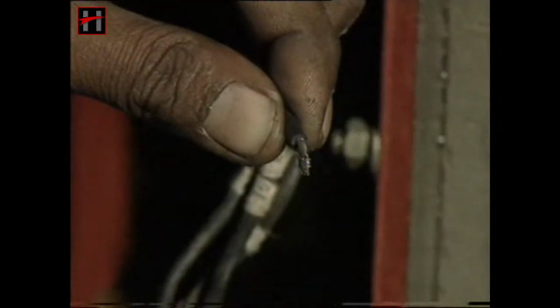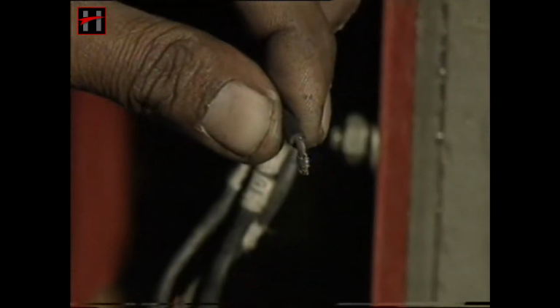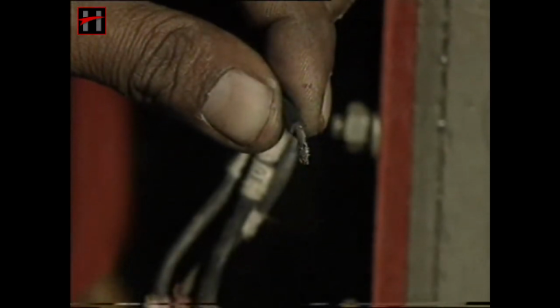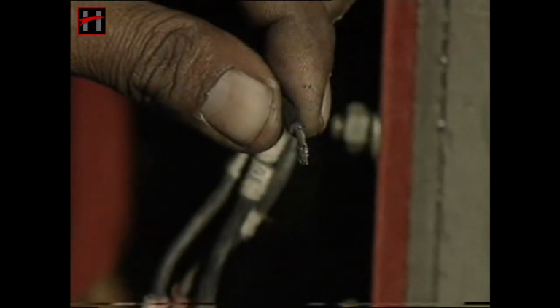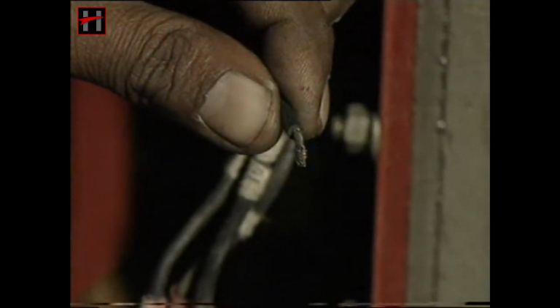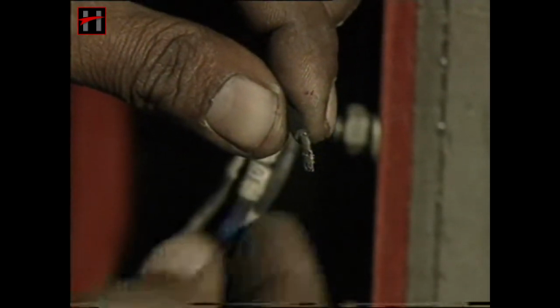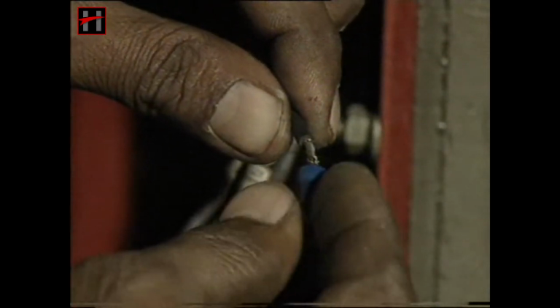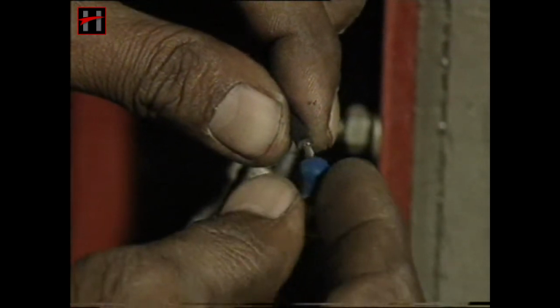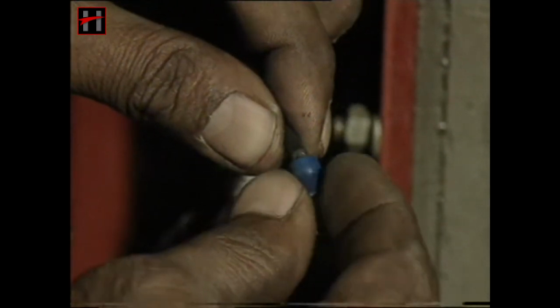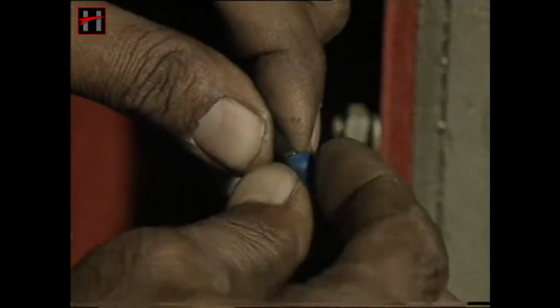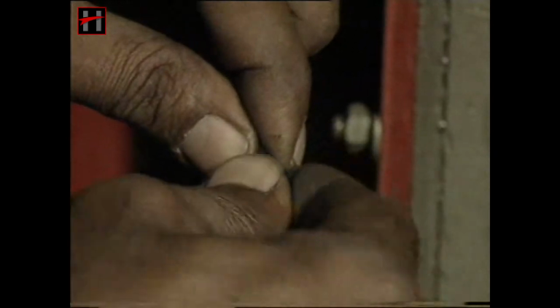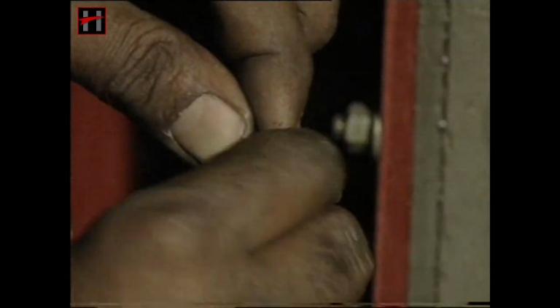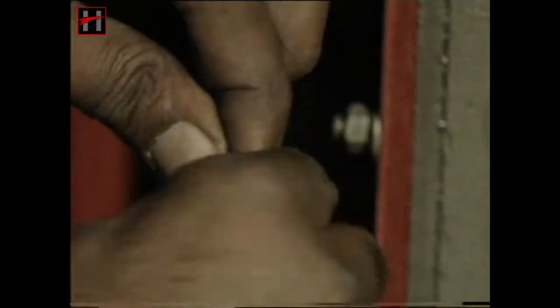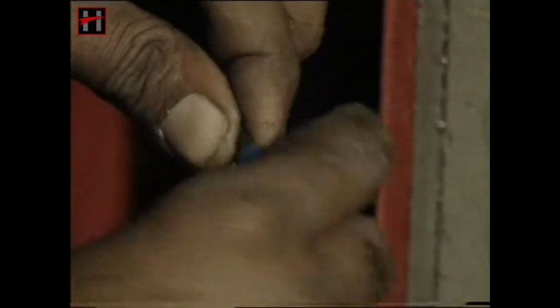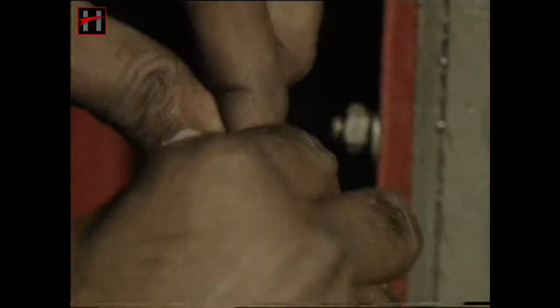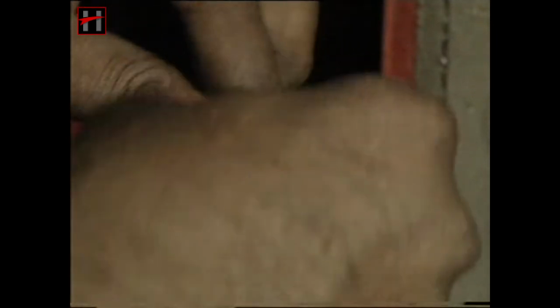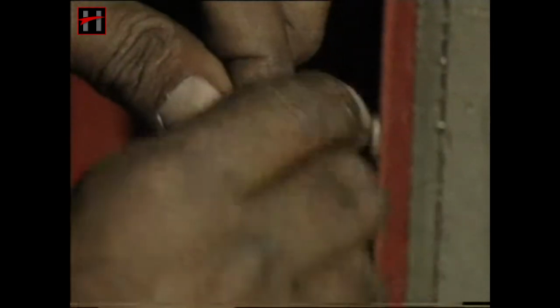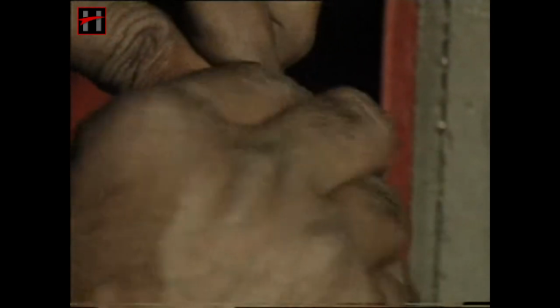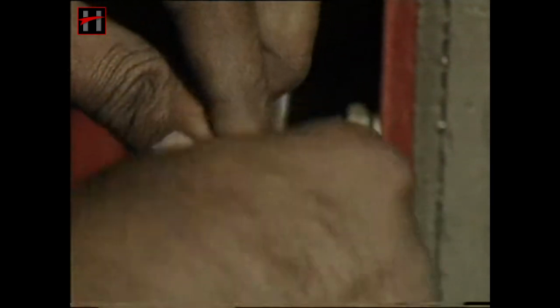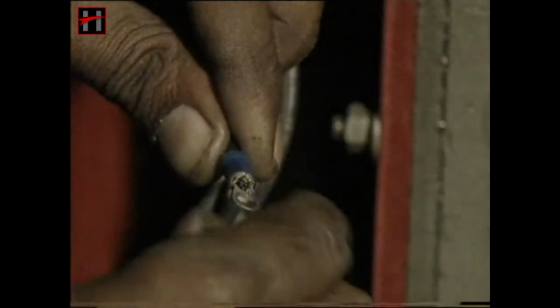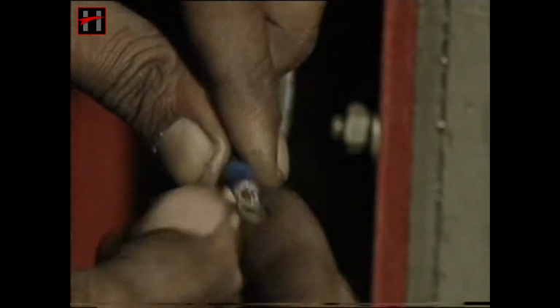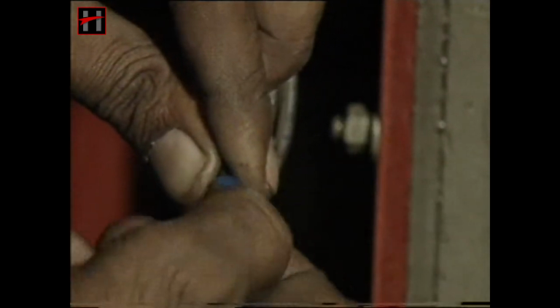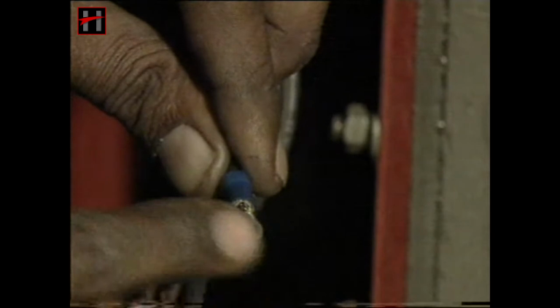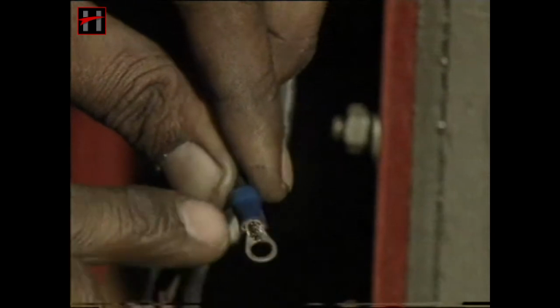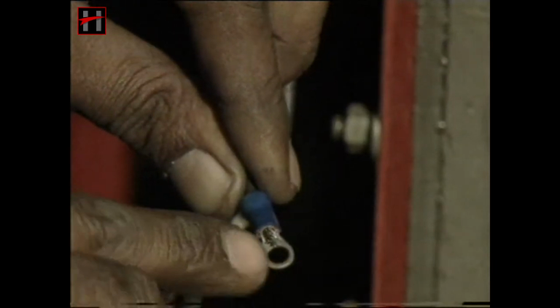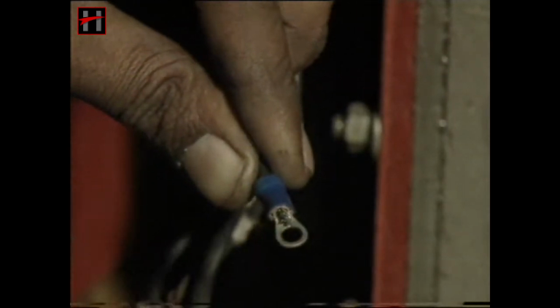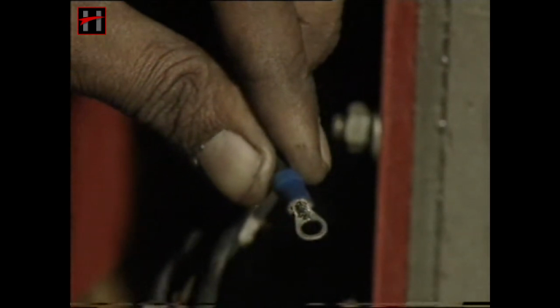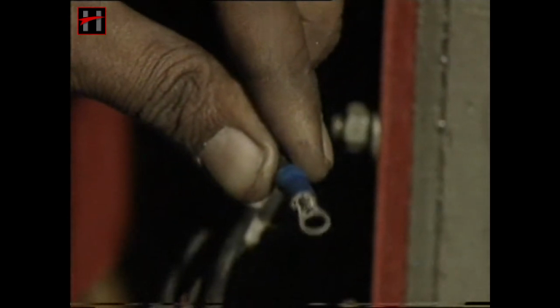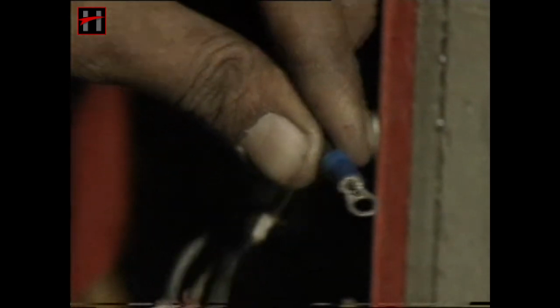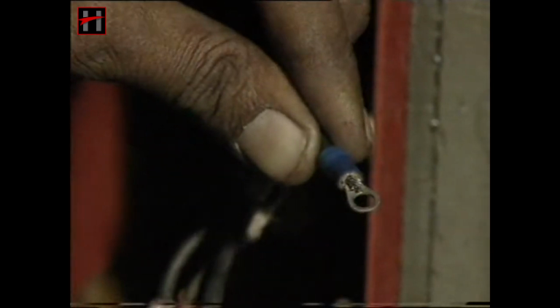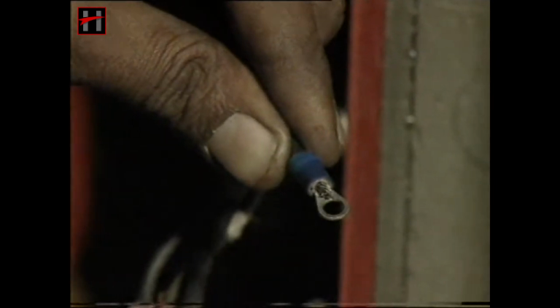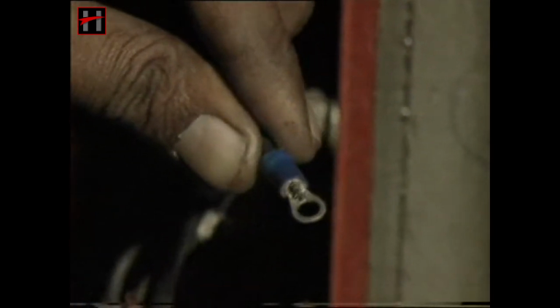If any signs of overheating are observed on terminals, thimbles, or the terminal board, replace the thimble or the terminal board and trace out the cause of overheating.